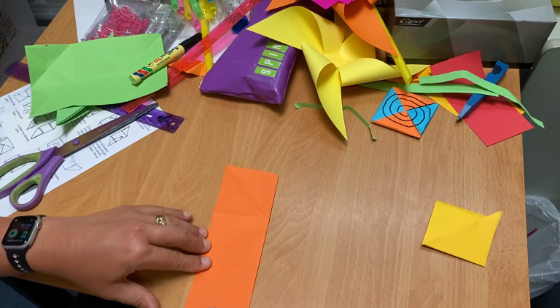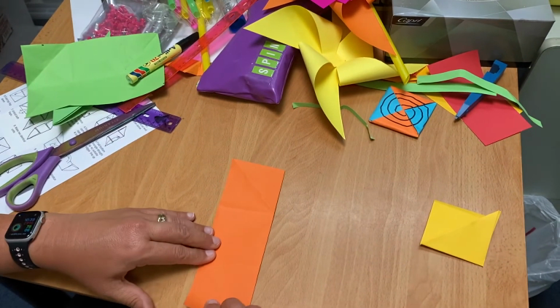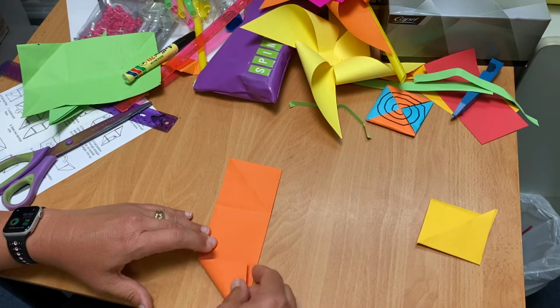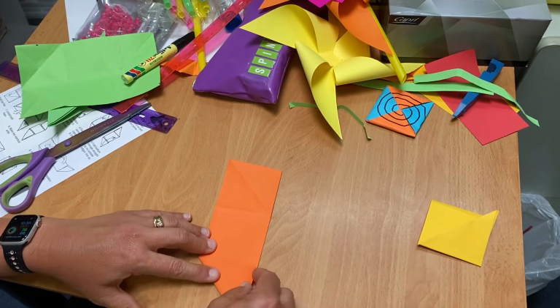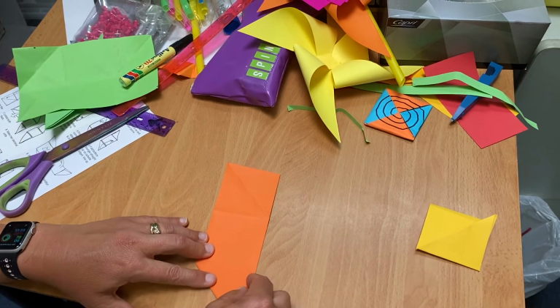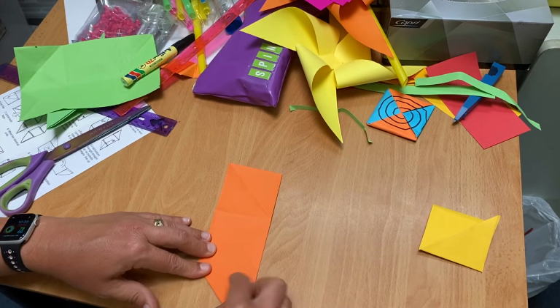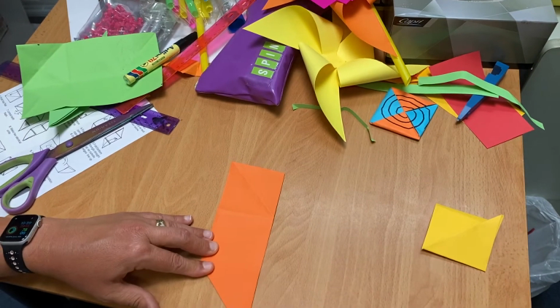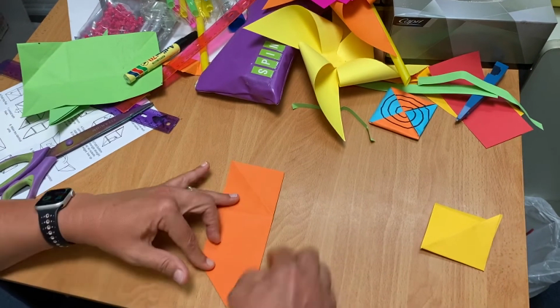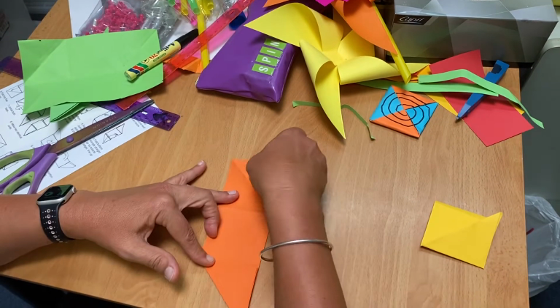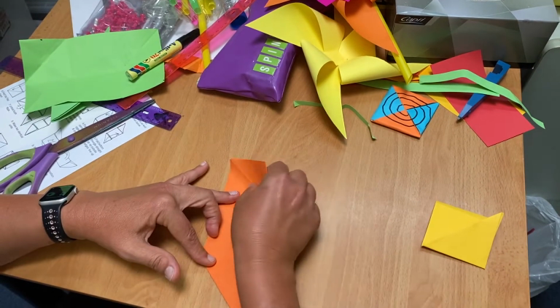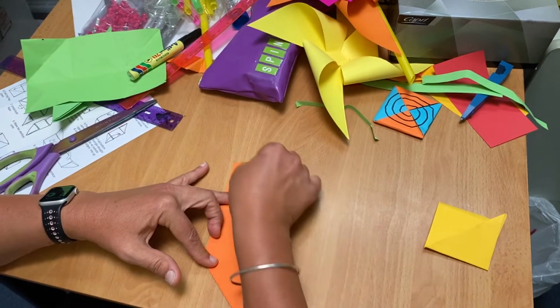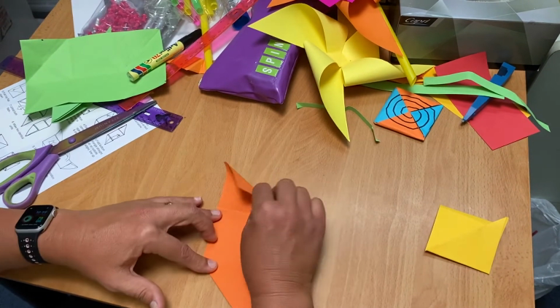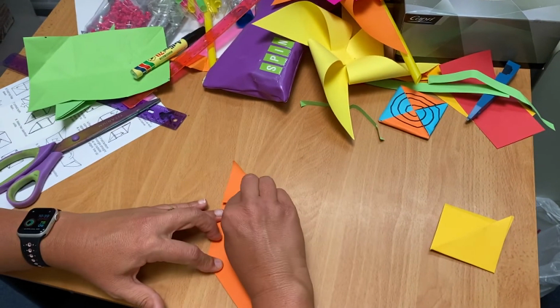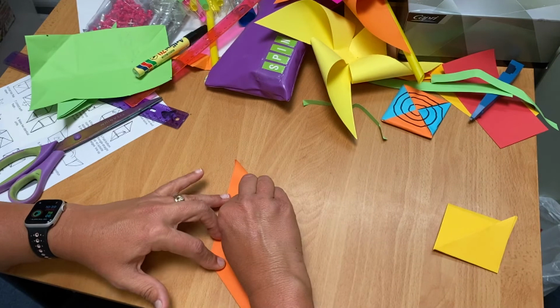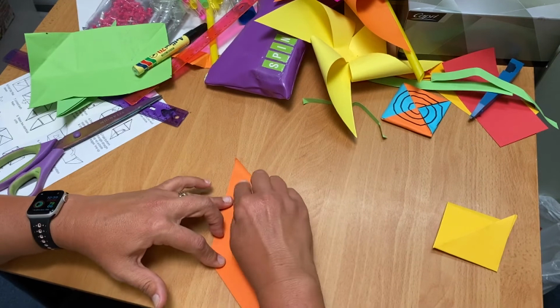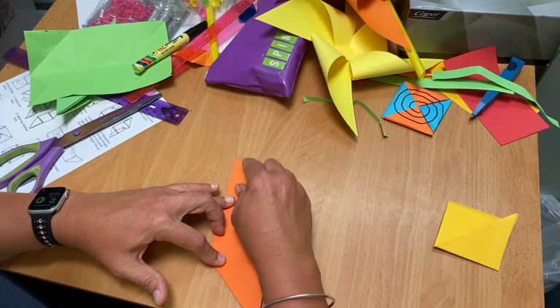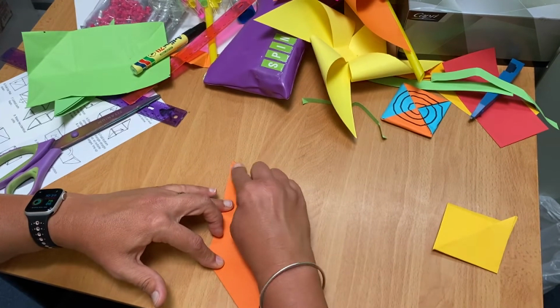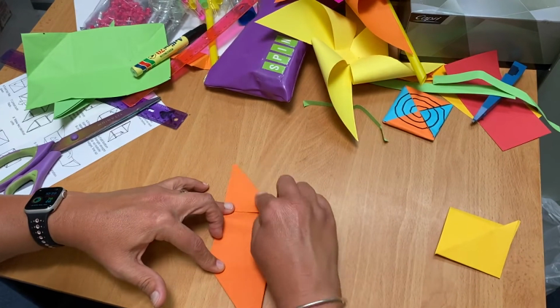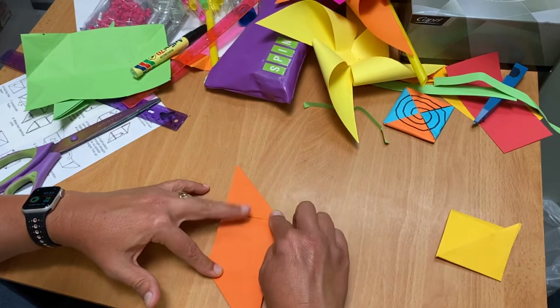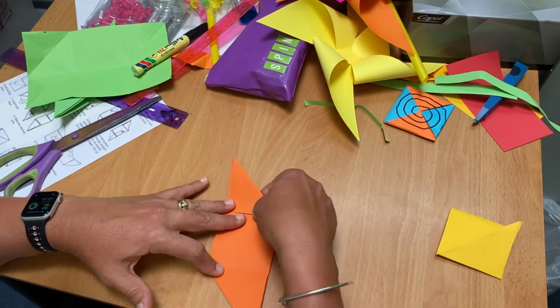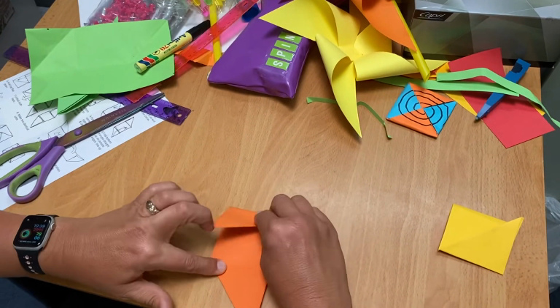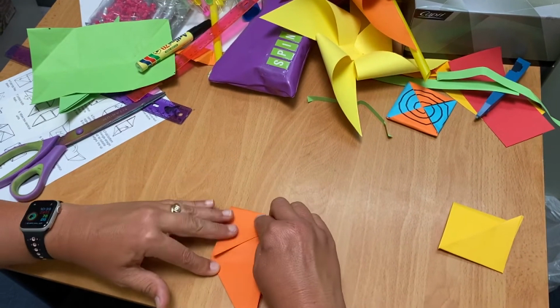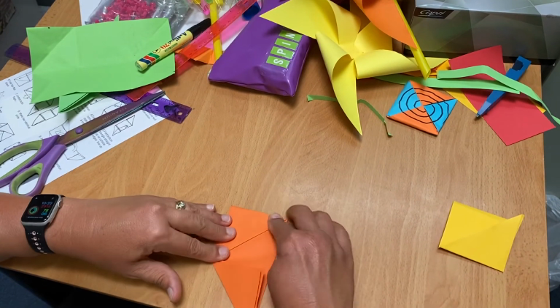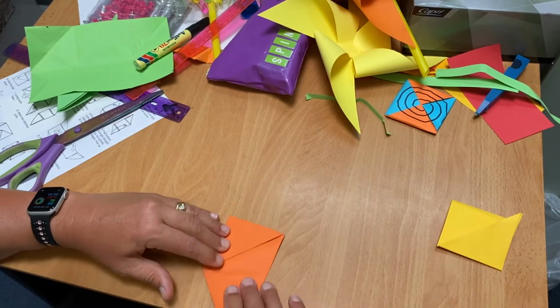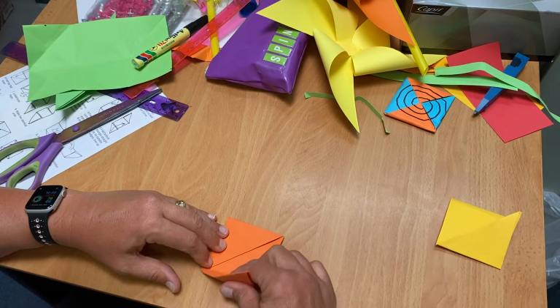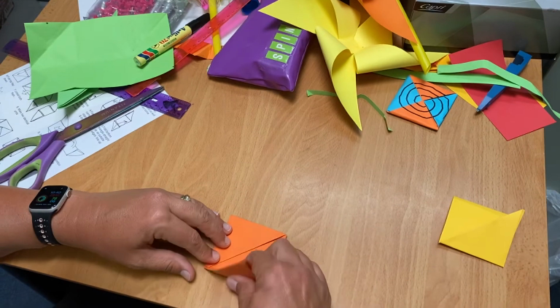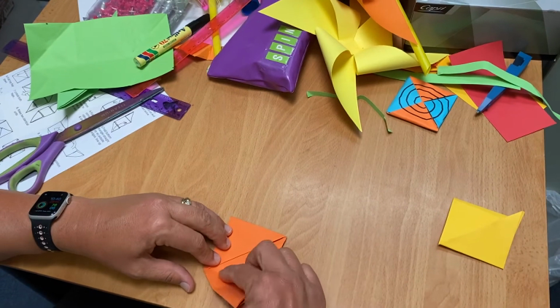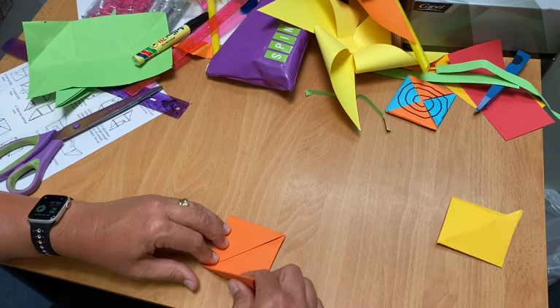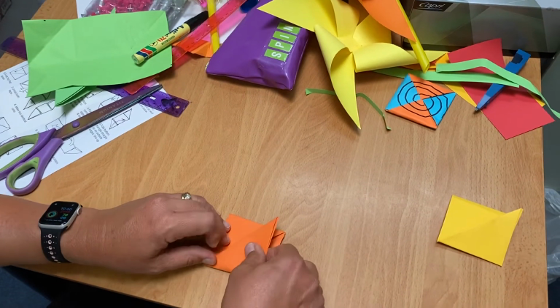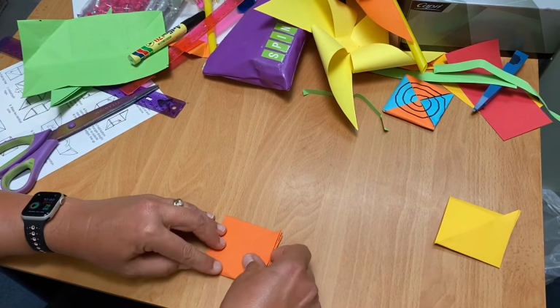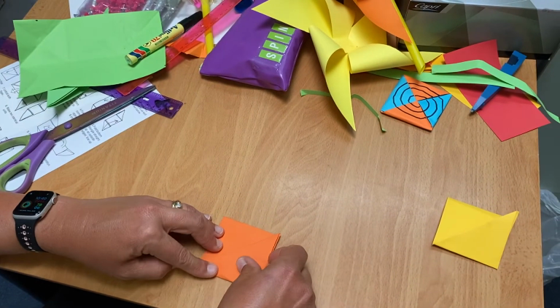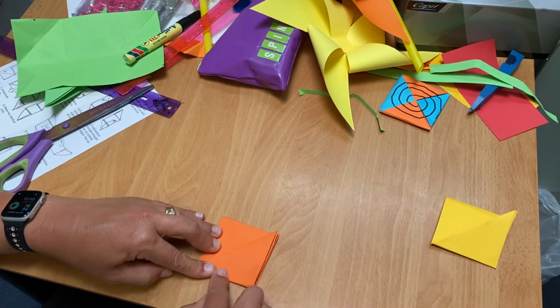Left corner up, right corner down, and fold them both into the middle and make sure they're fairly straight. Yeah, that's better.